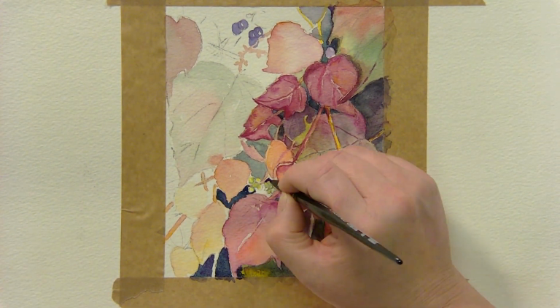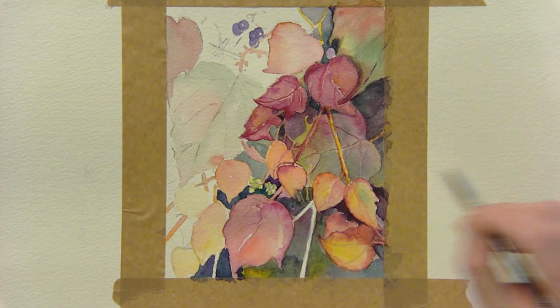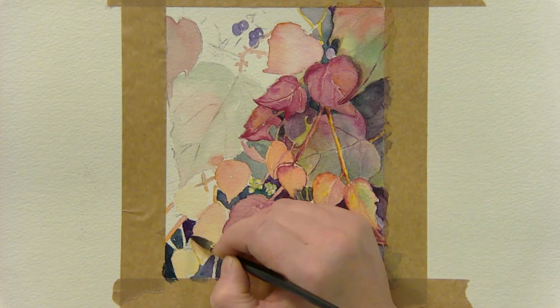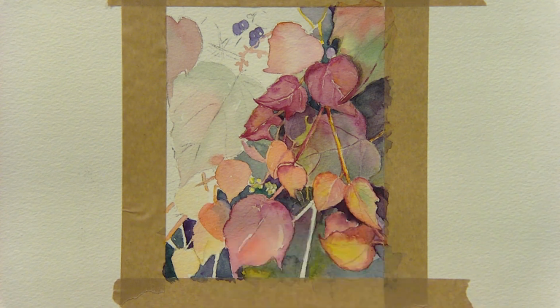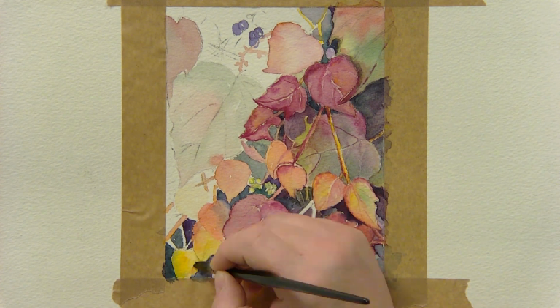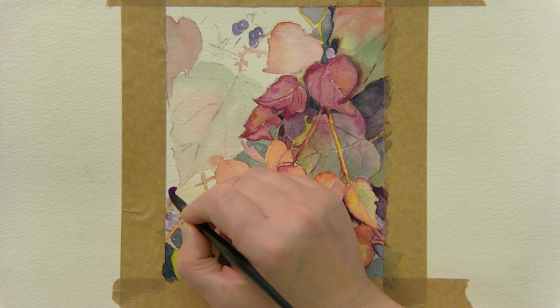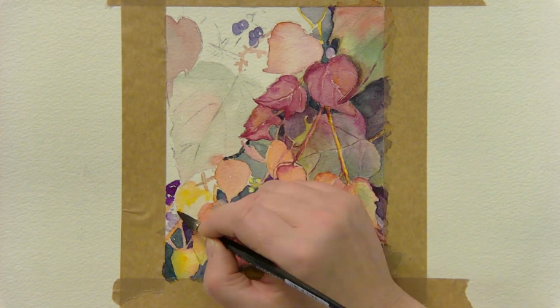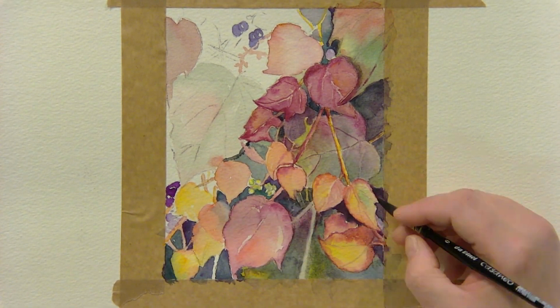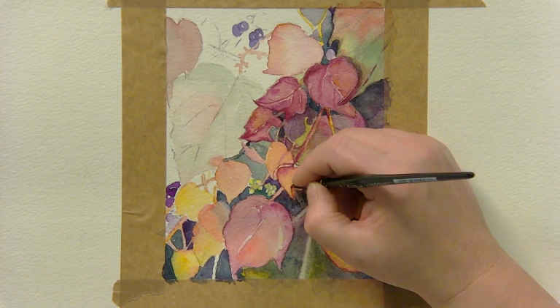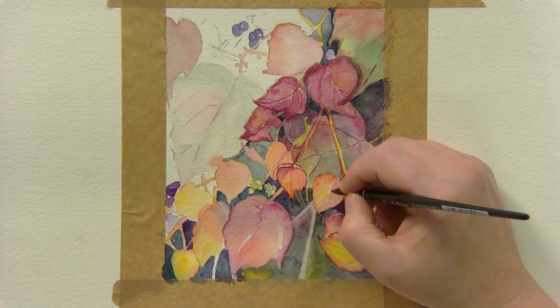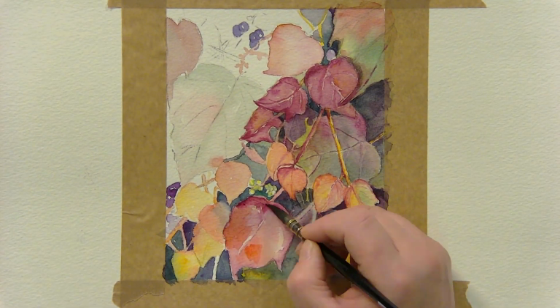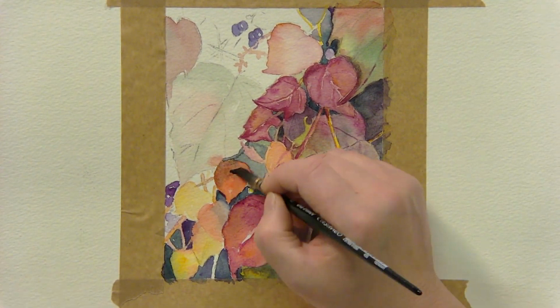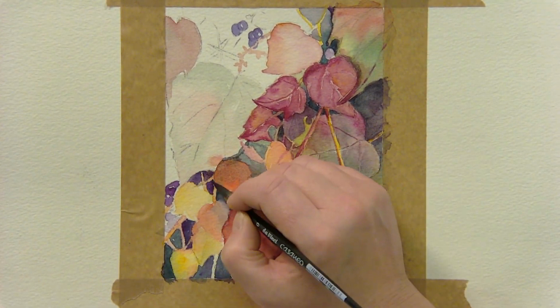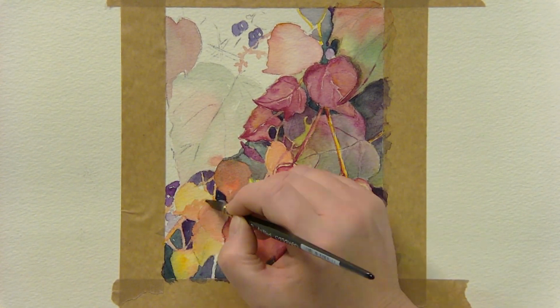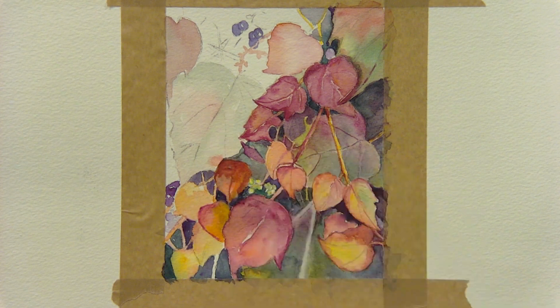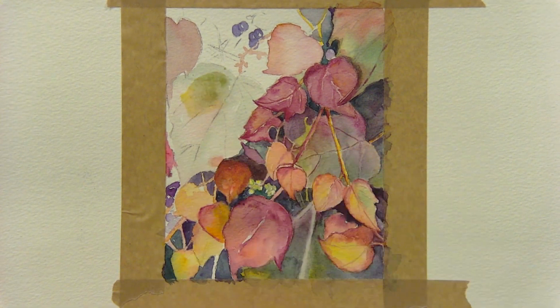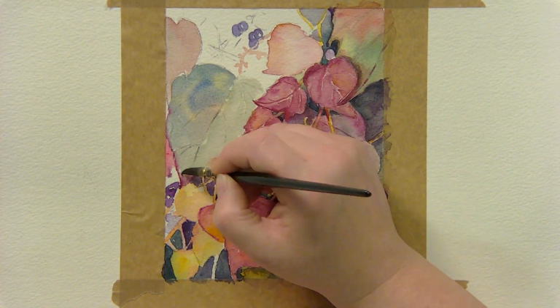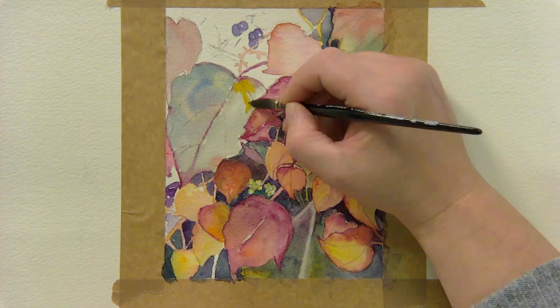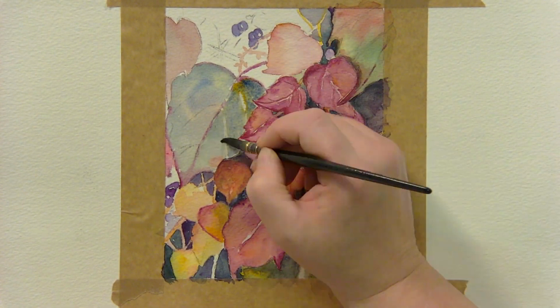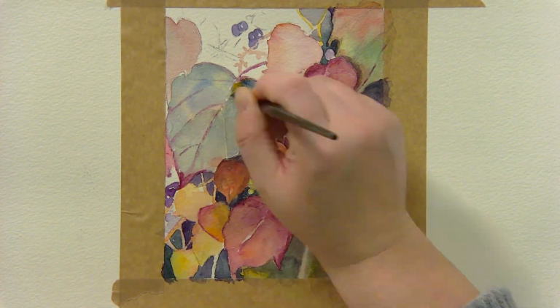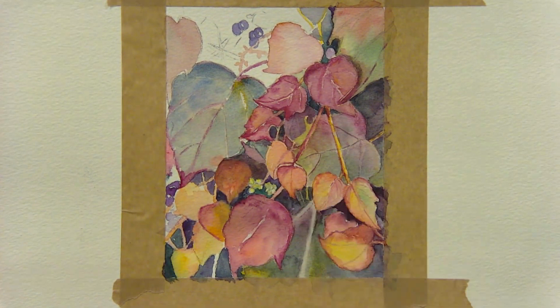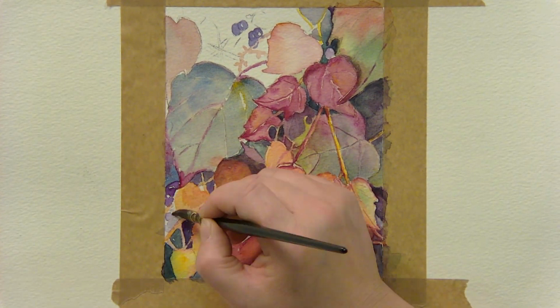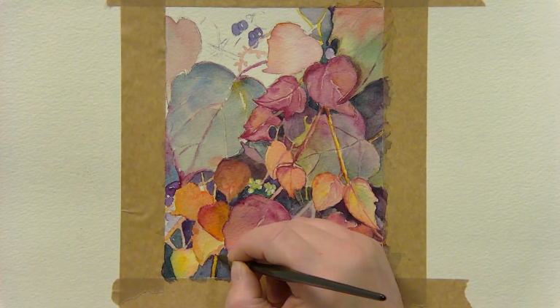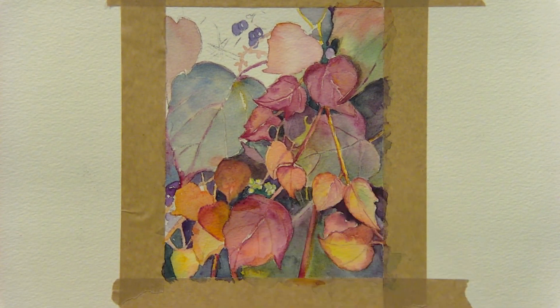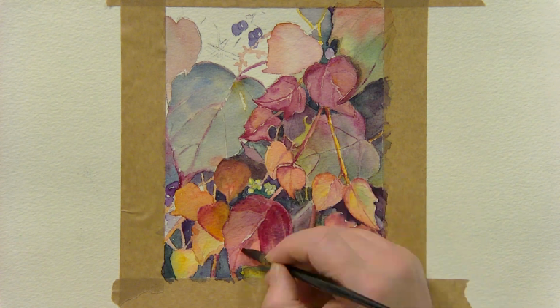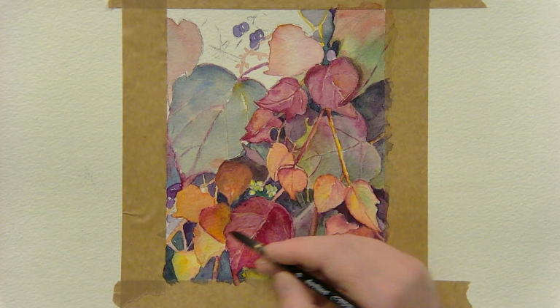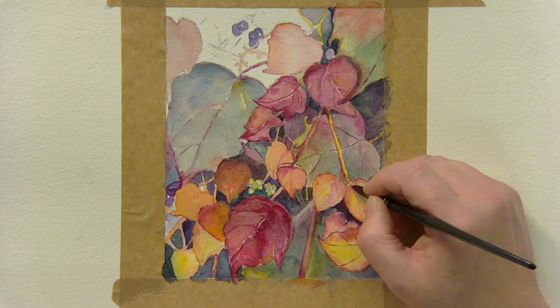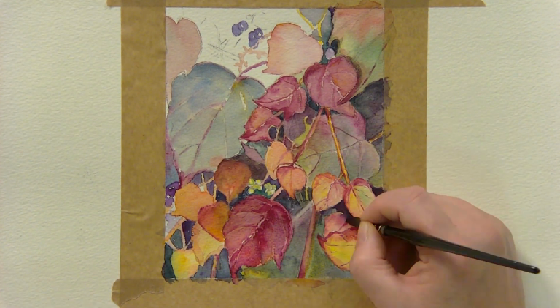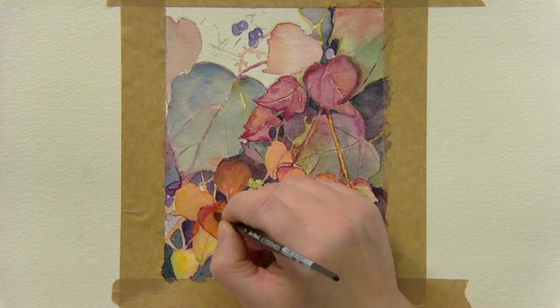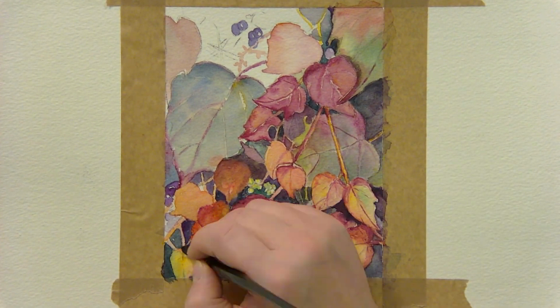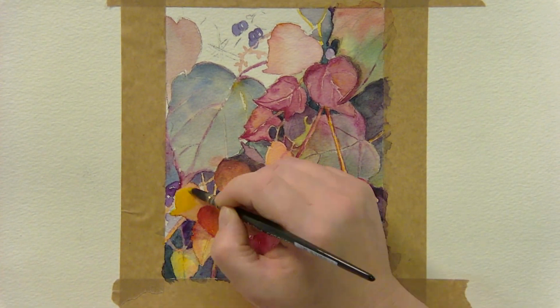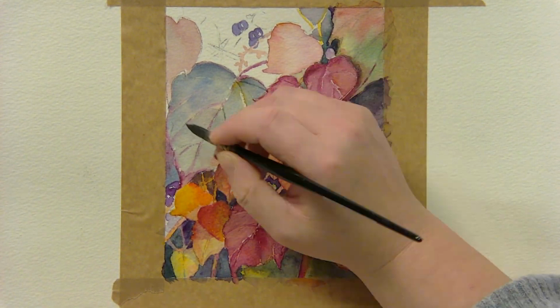Don't forget, nobody else knows what the original source photo looks like, so you don't have to follow it too closely. Keep adding more layers to get the level of depth that you're happy with, but not too many or the painting may end up muddy.